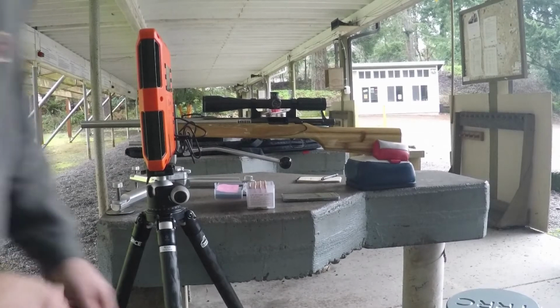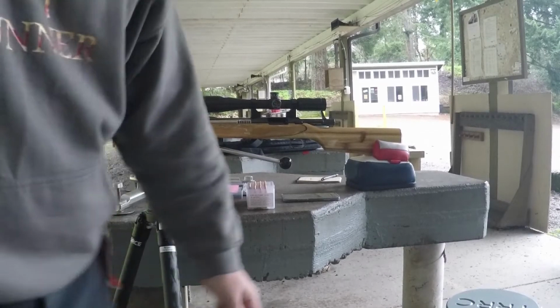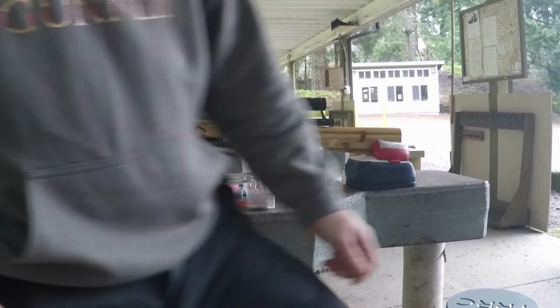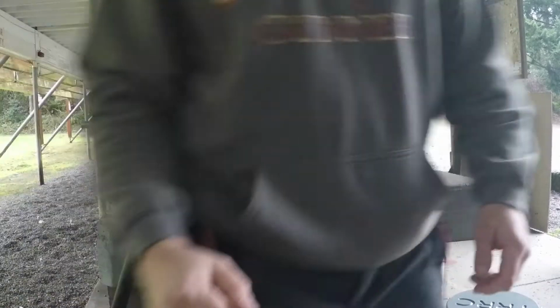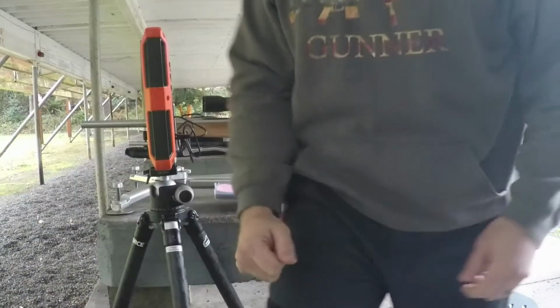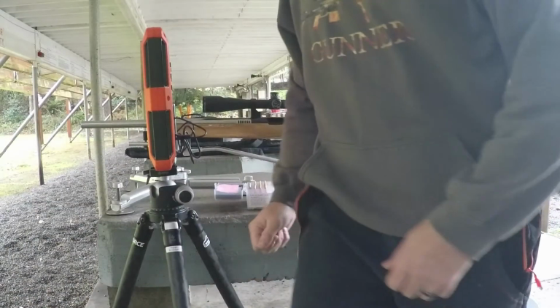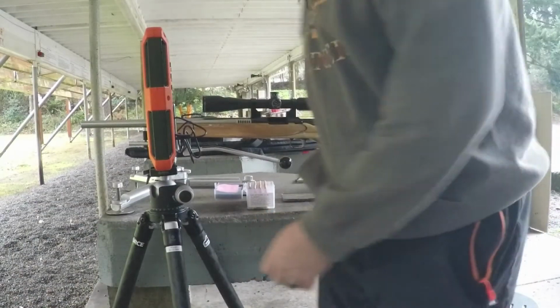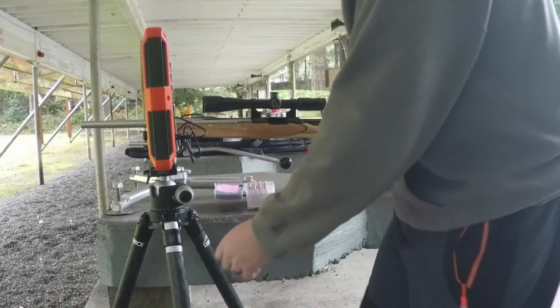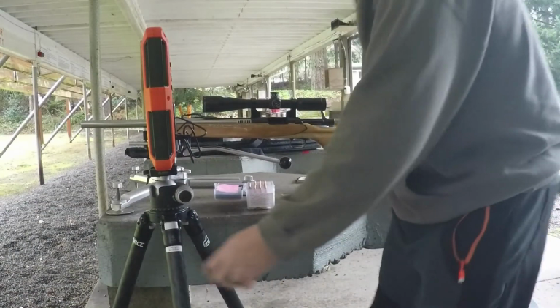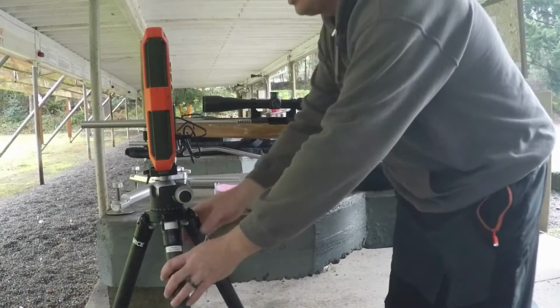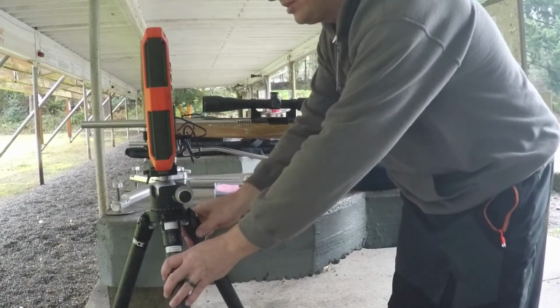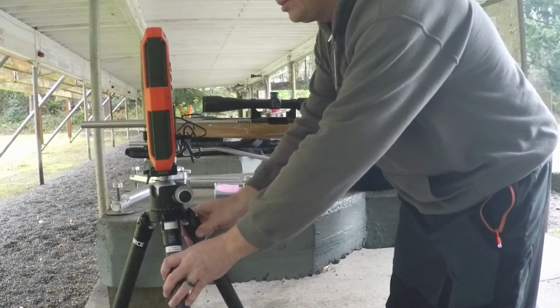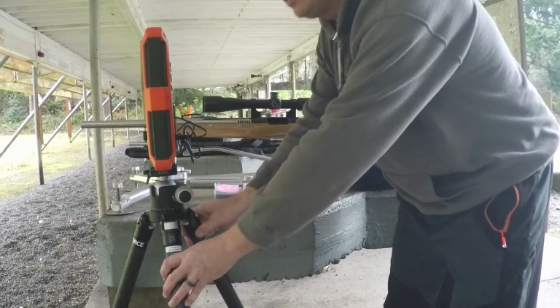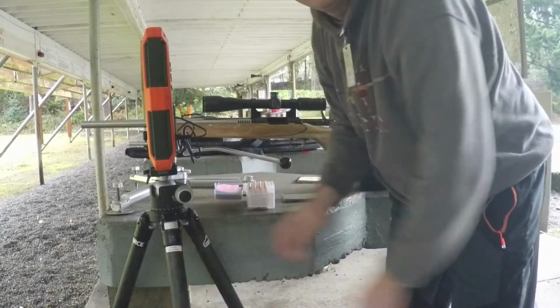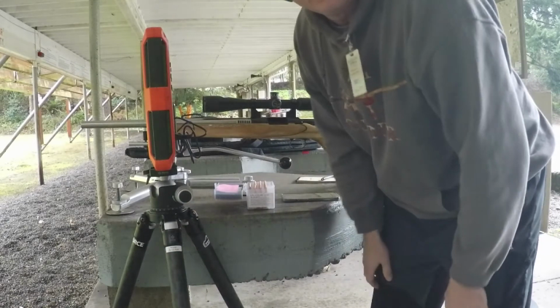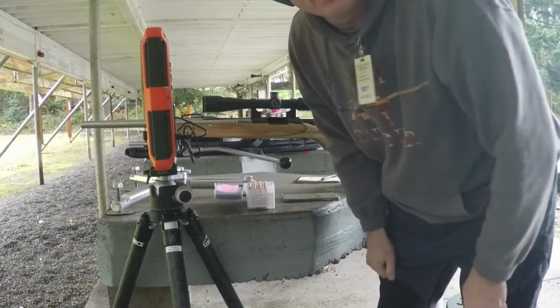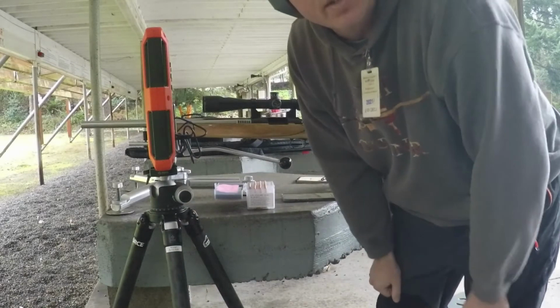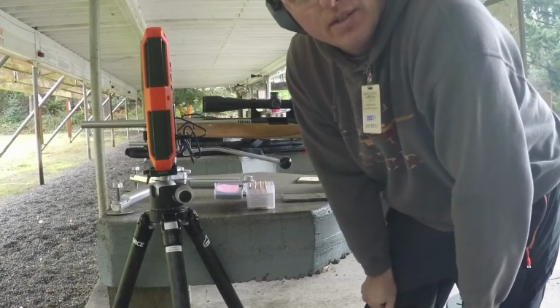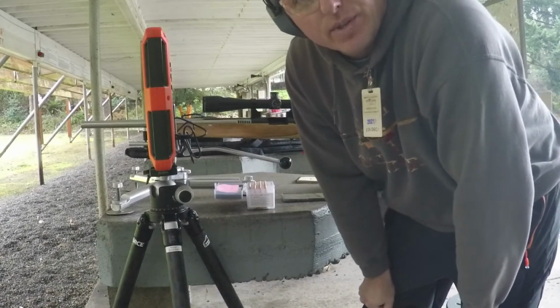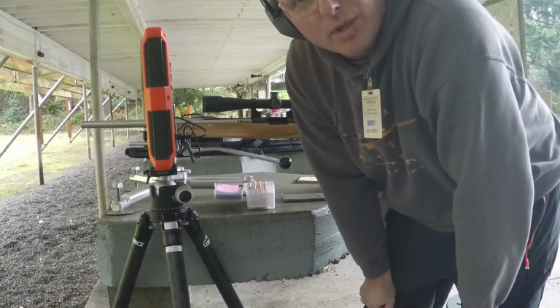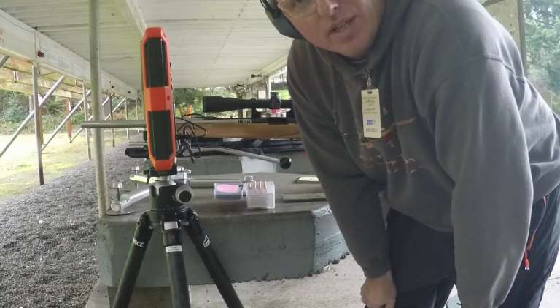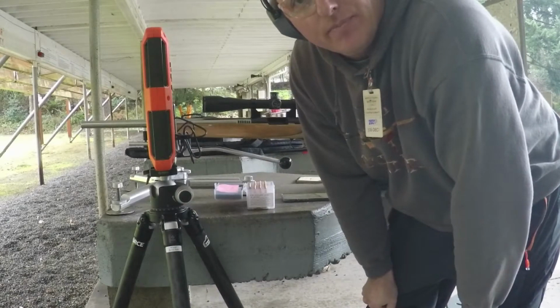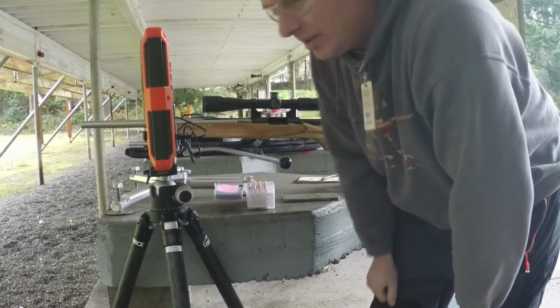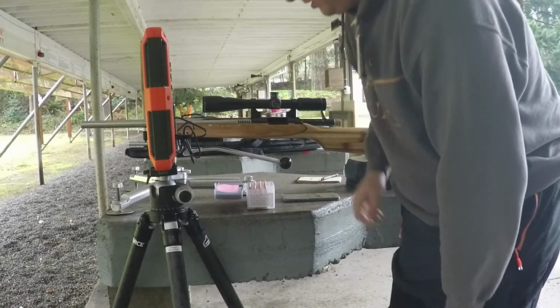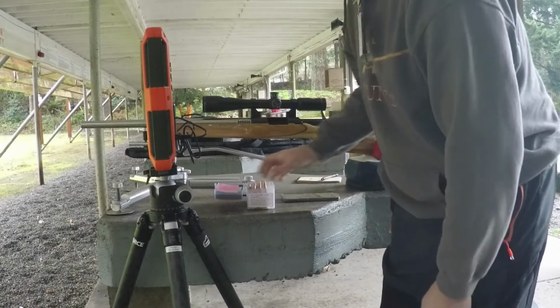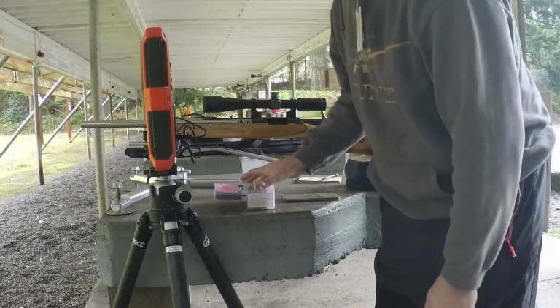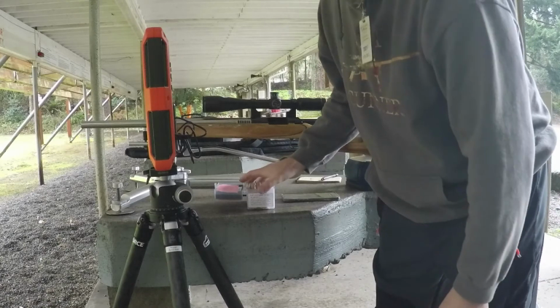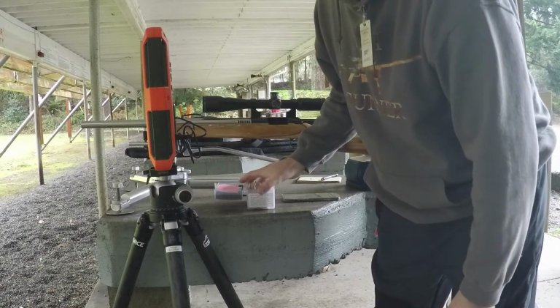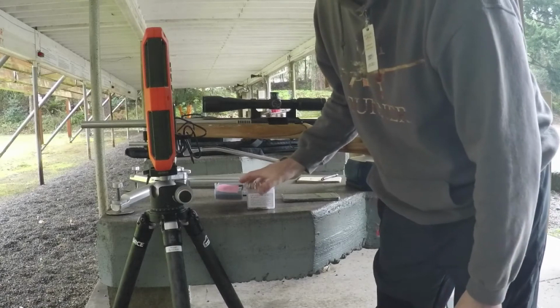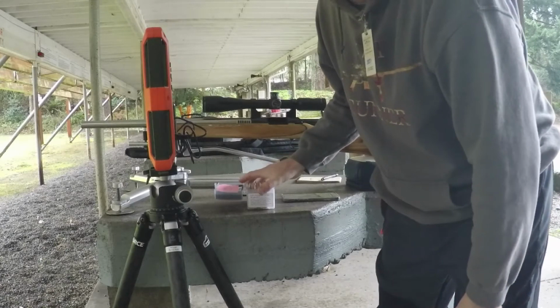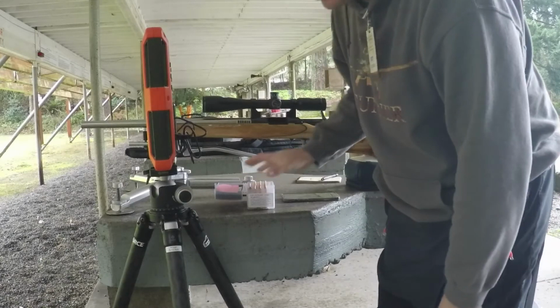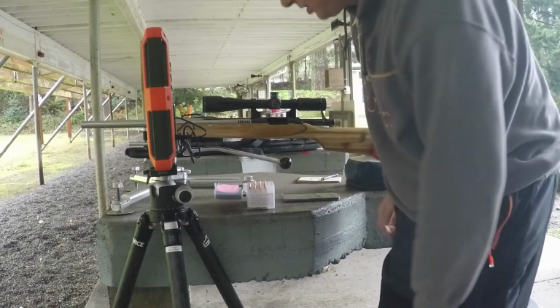Hey everyone, Brian here from the Witch Doctor Series. Today we are going to do the test with the 6 PPC to see if having cooked rounds impacts velocity and group size.